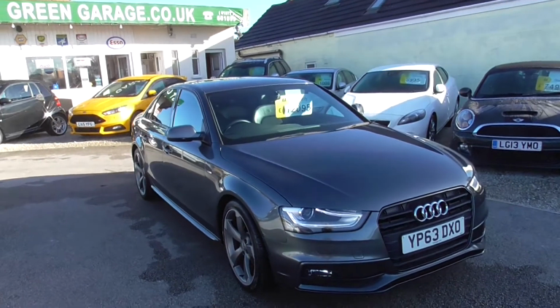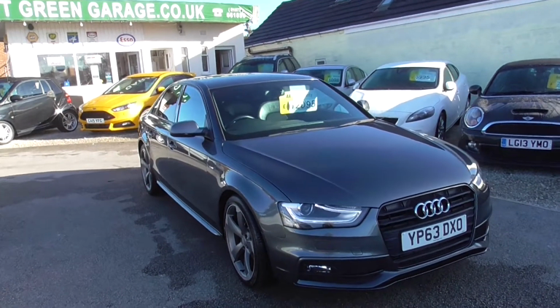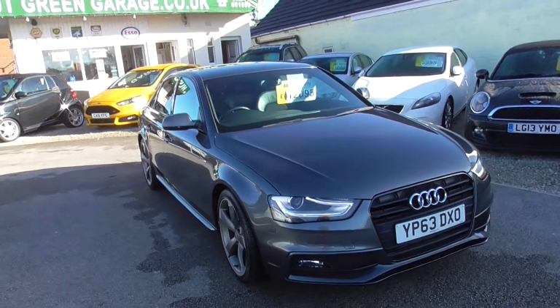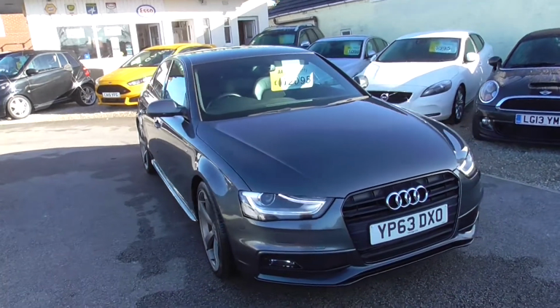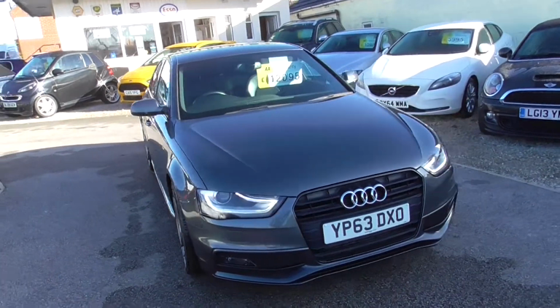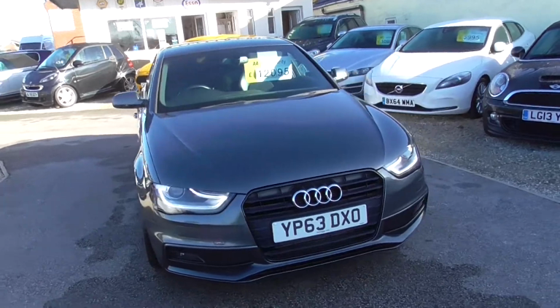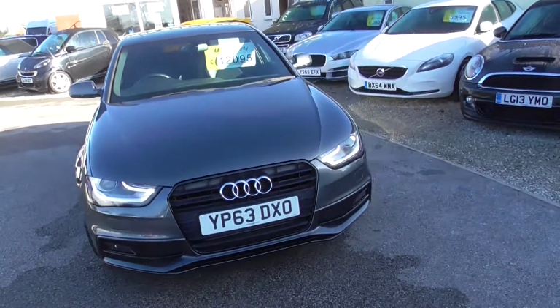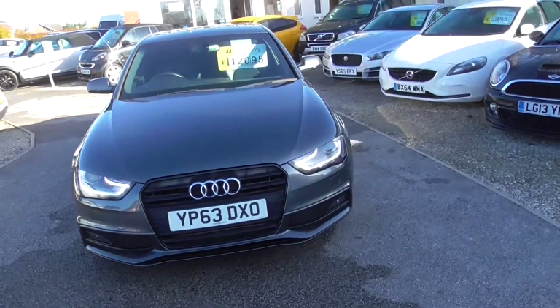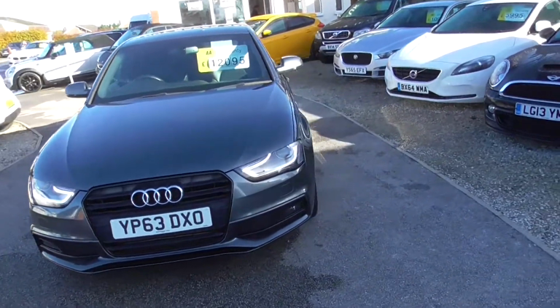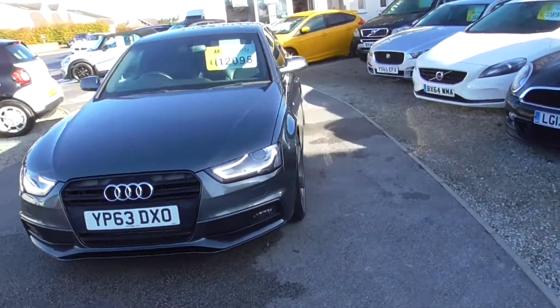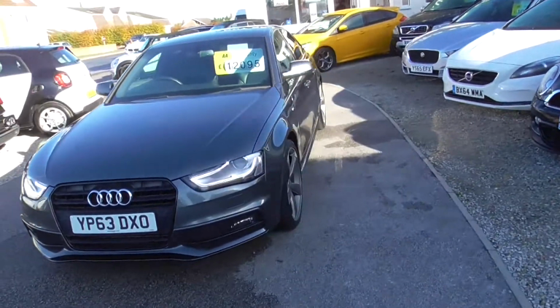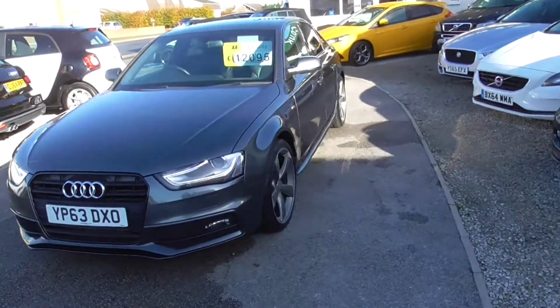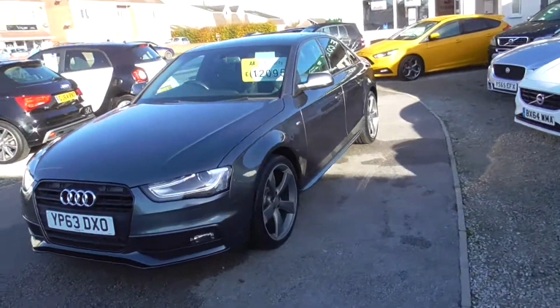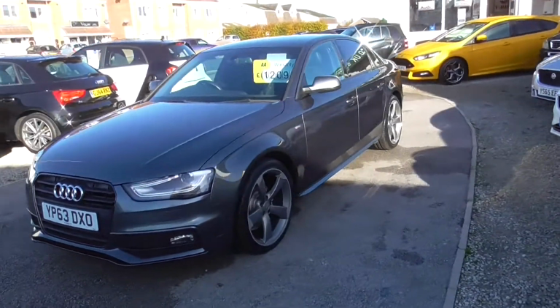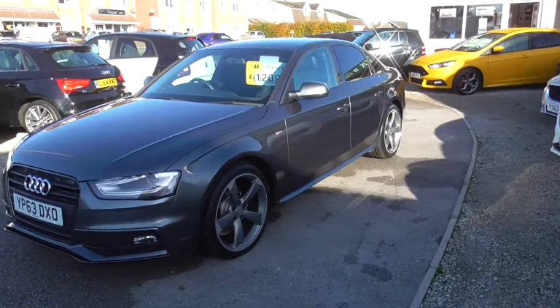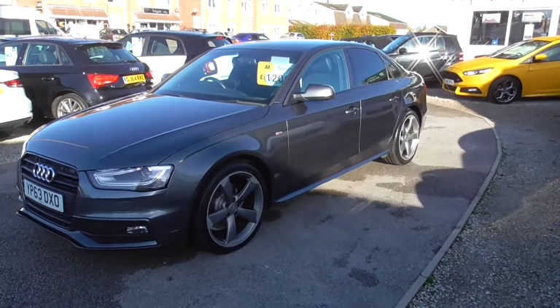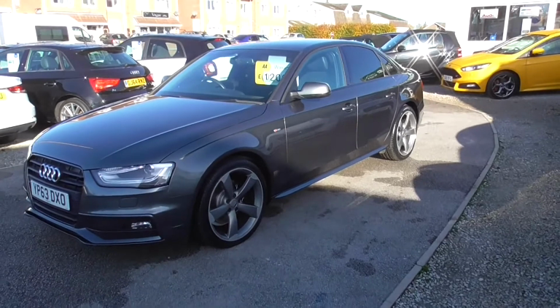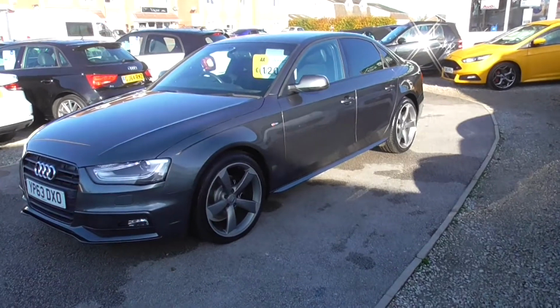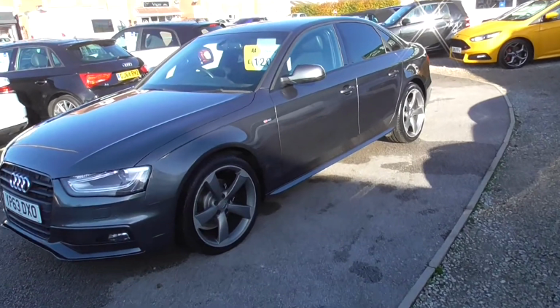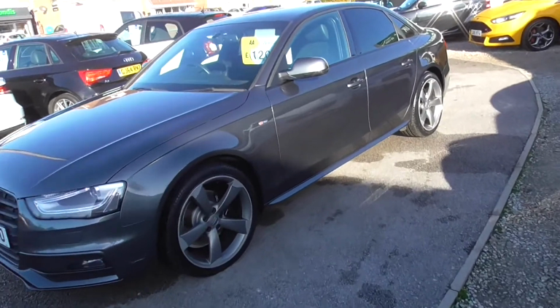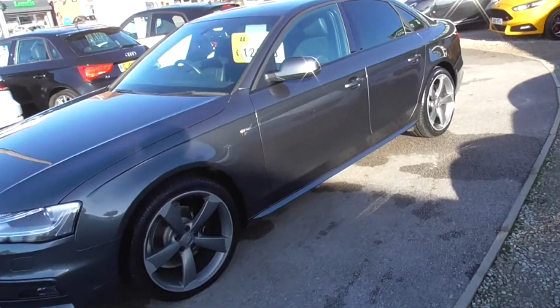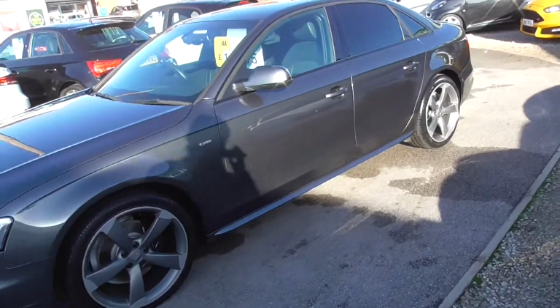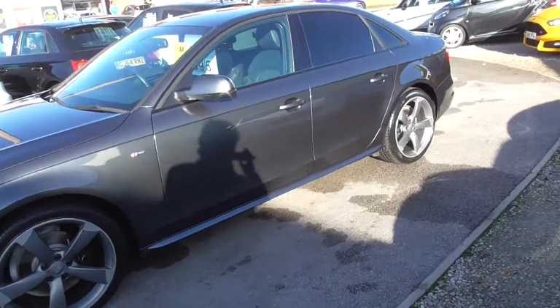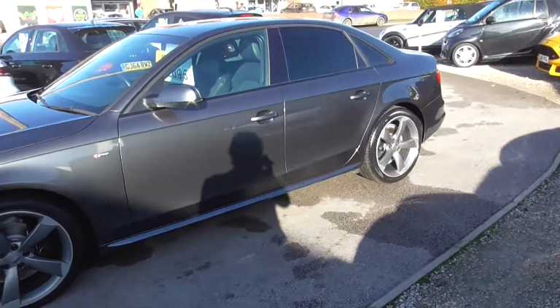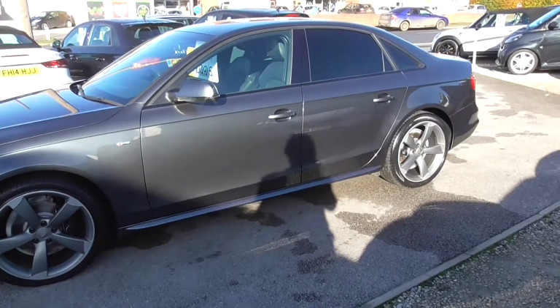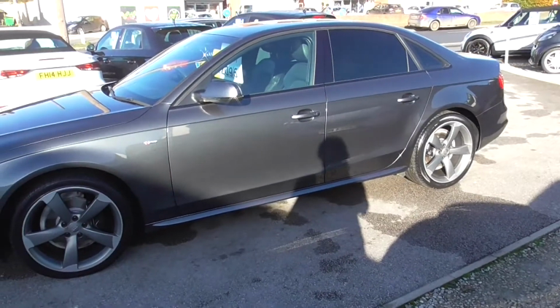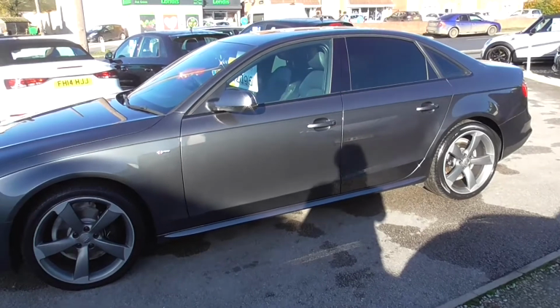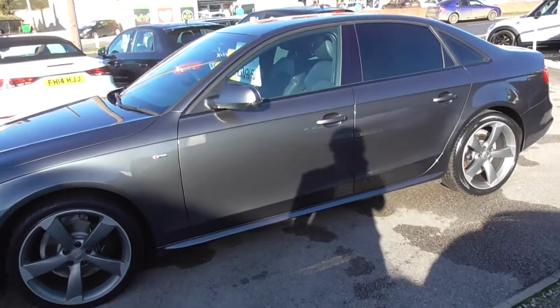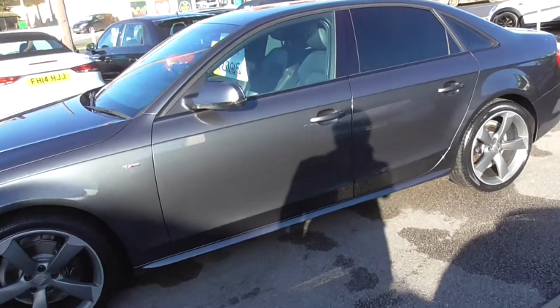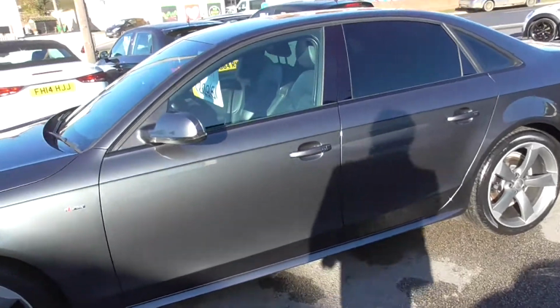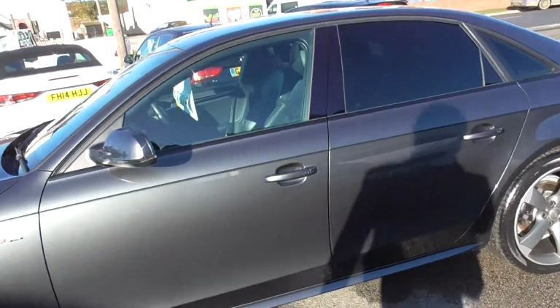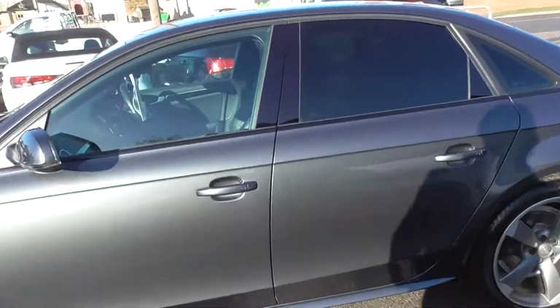Here we have an Audi A4 TDI S-Line Black Edition, smoked grey alloy wheels, metallic grey paint, S-Line sports seats in half leather.